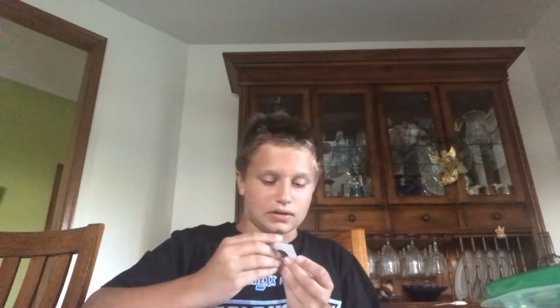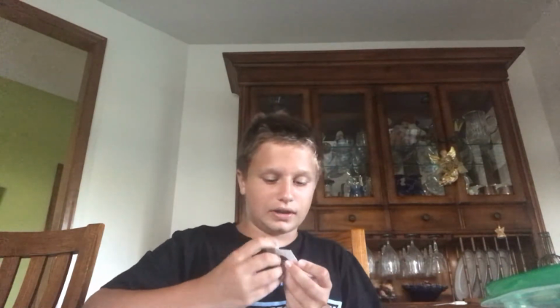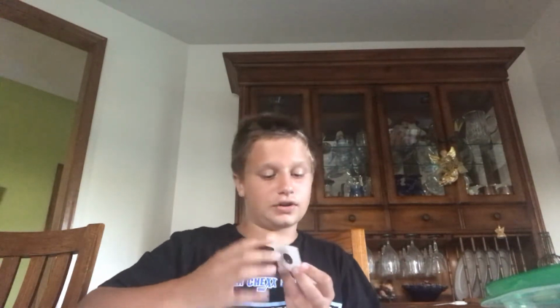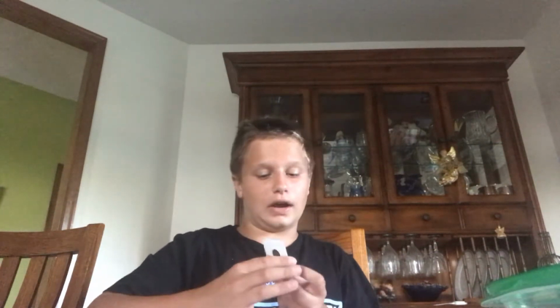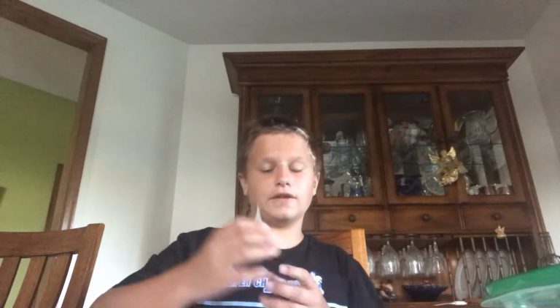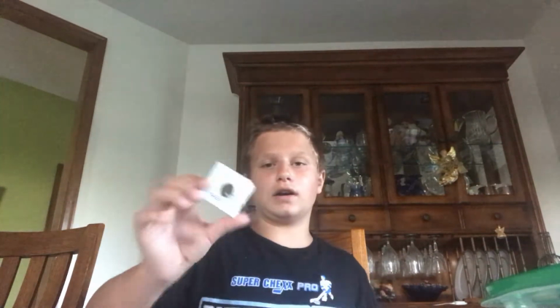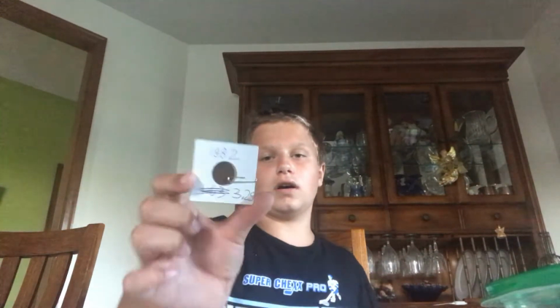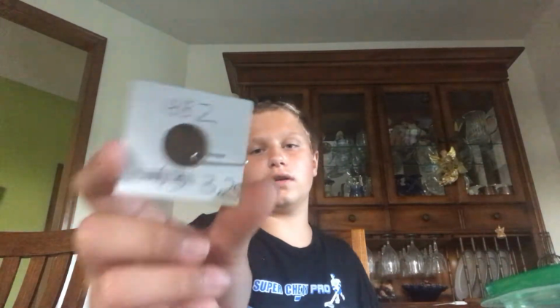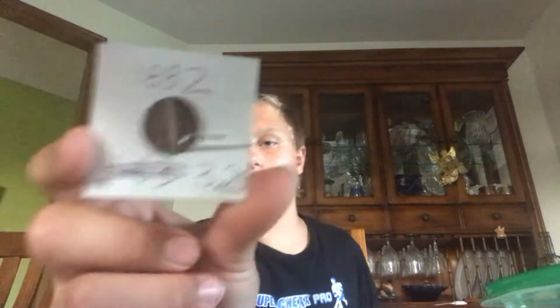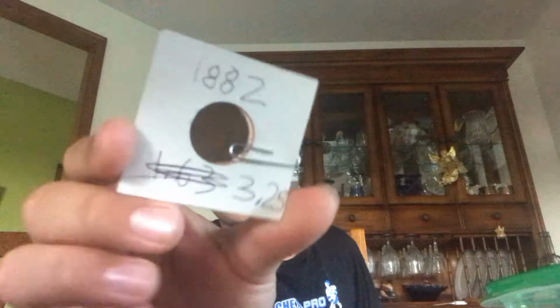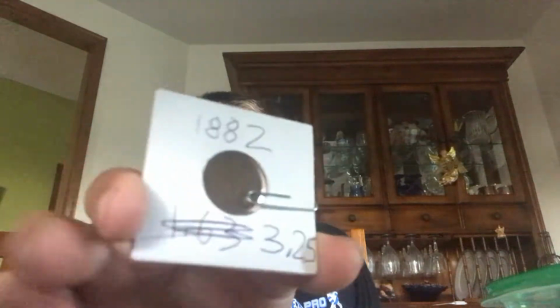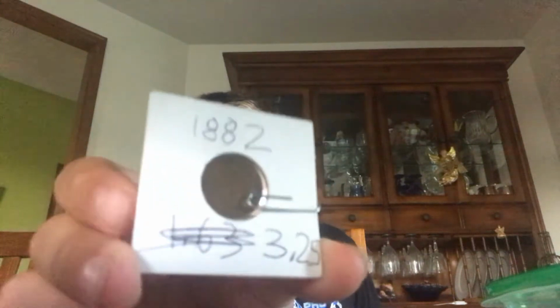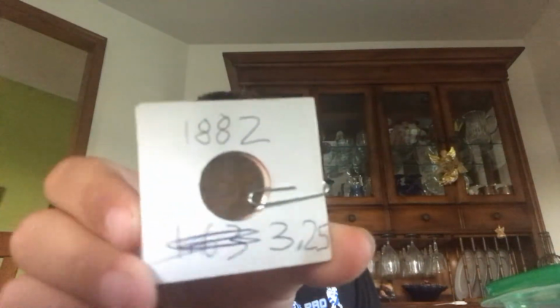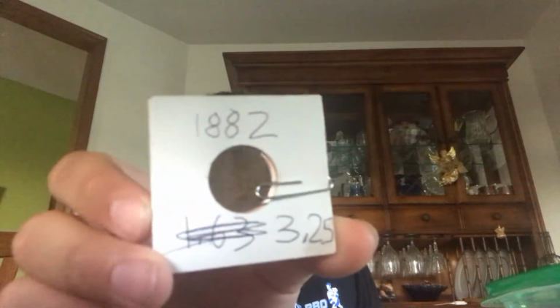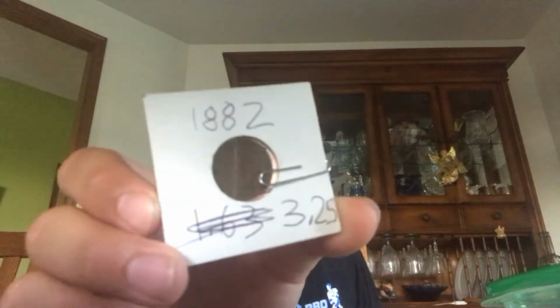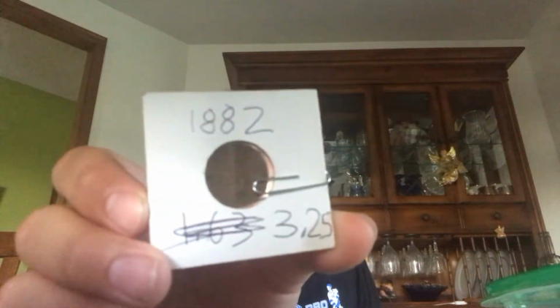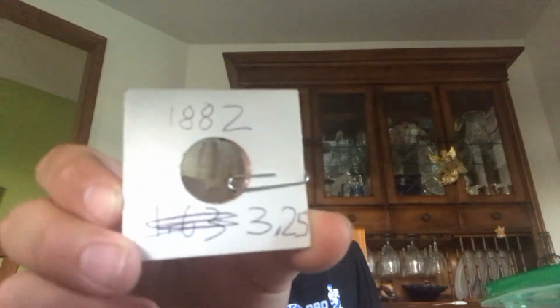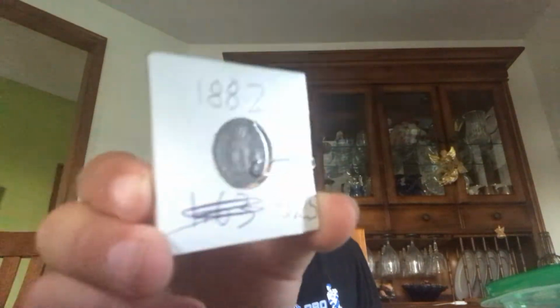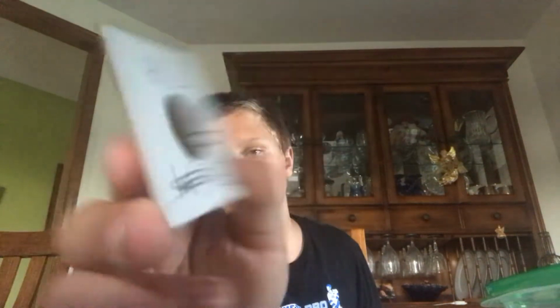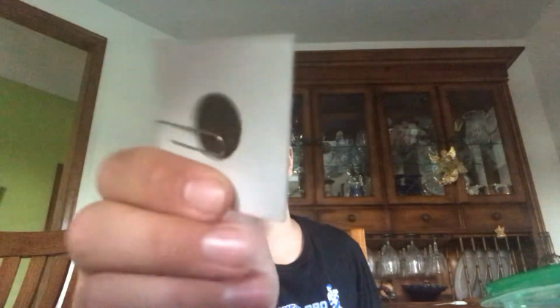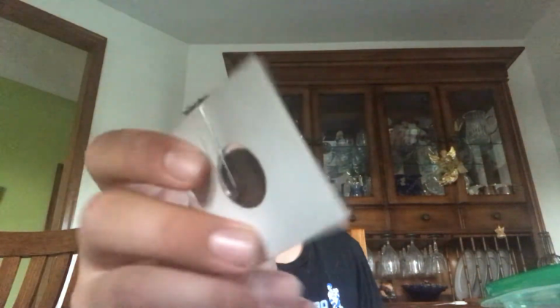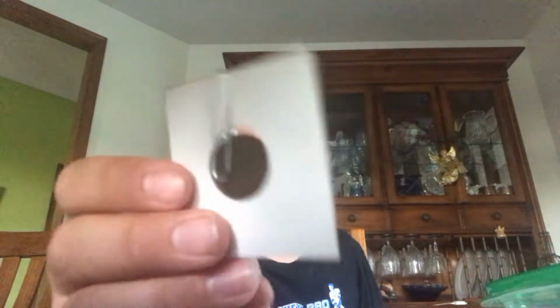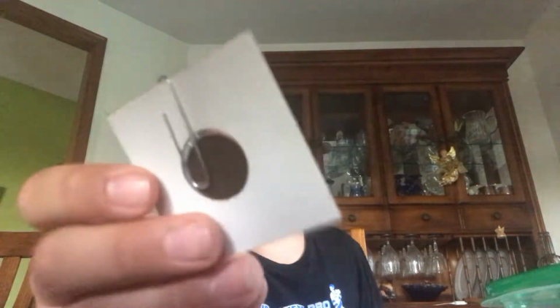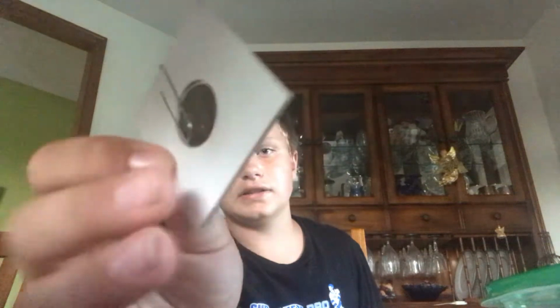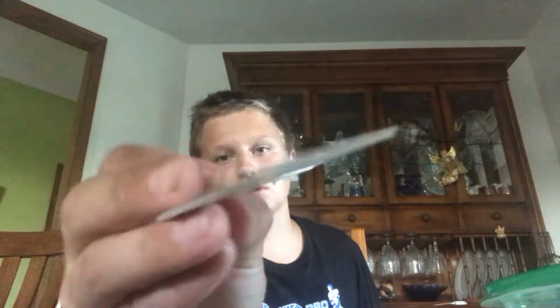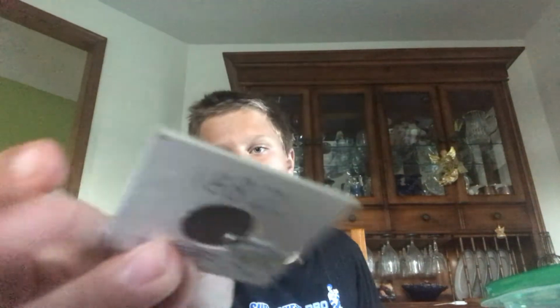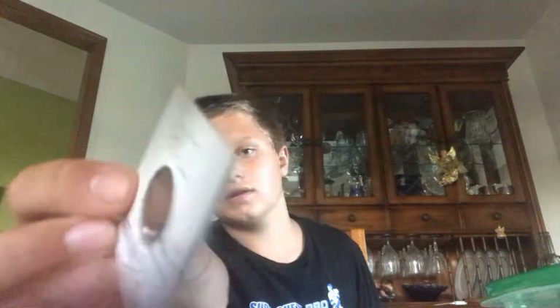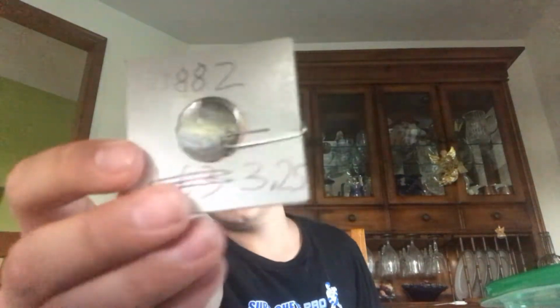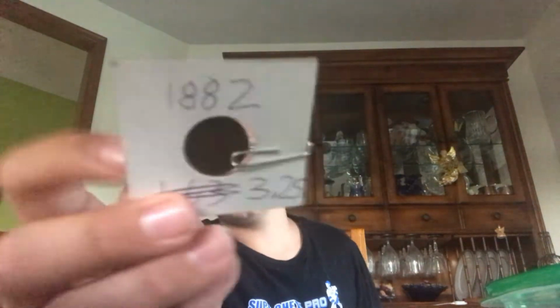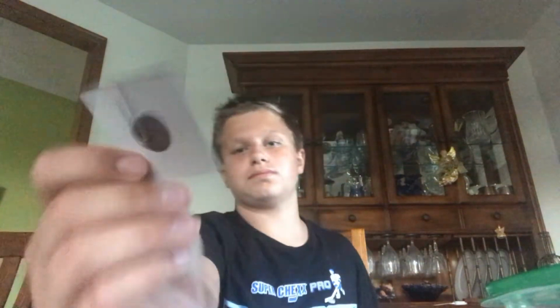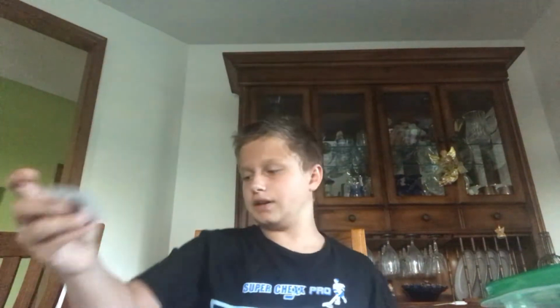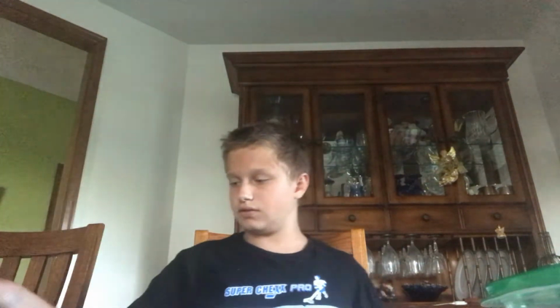I've got an old Indian head penny from 1882. I bought this at an antique store. It's pretty cool.